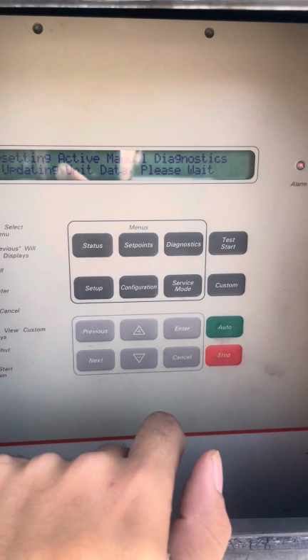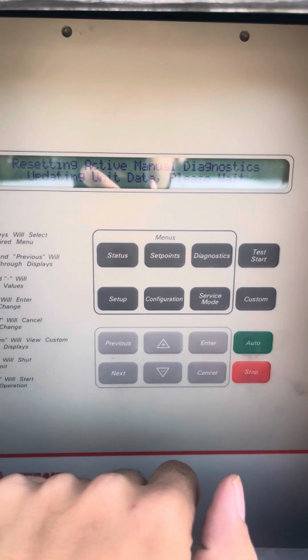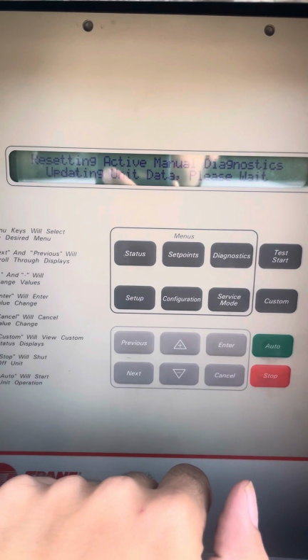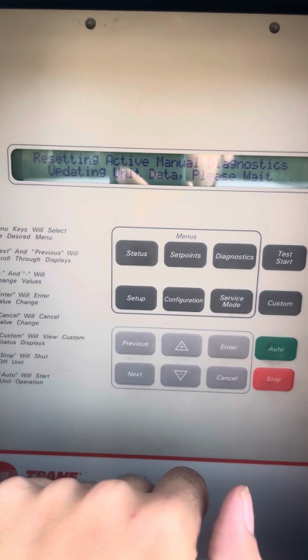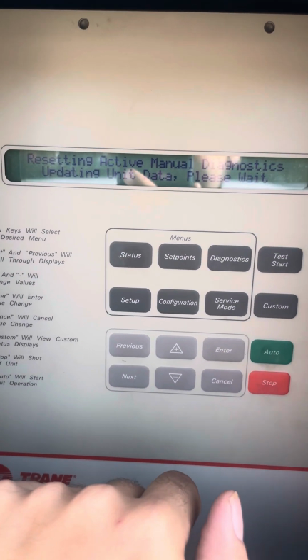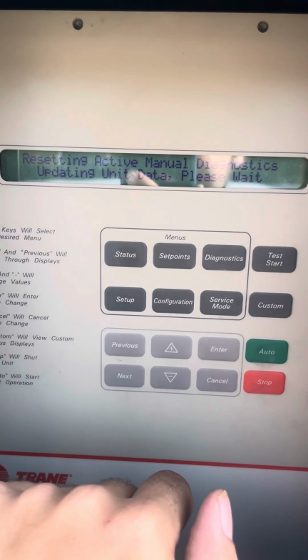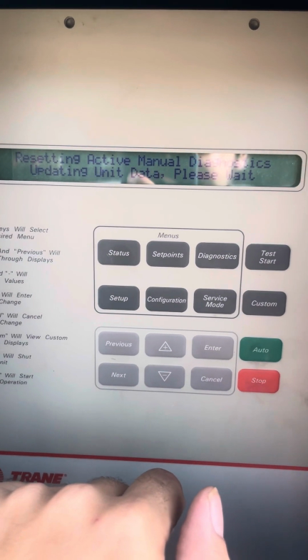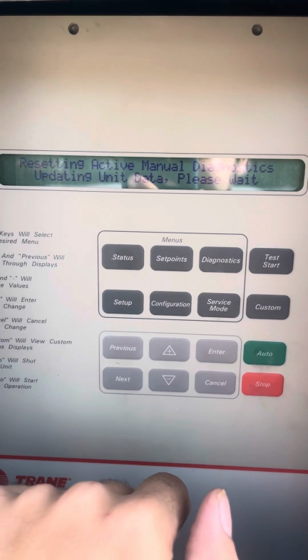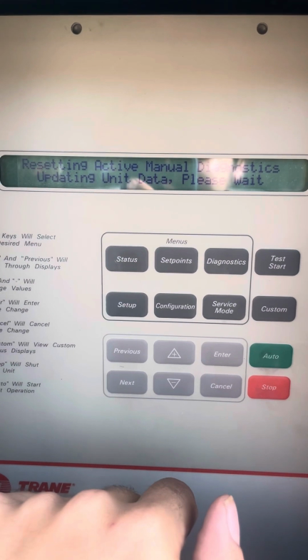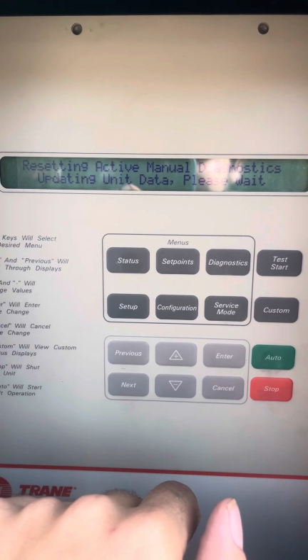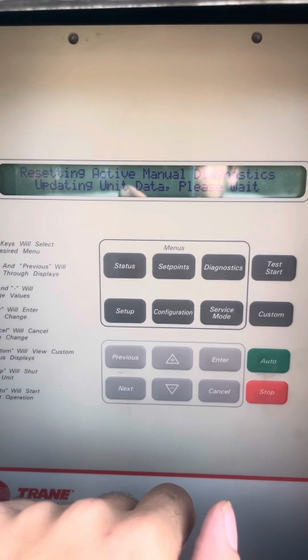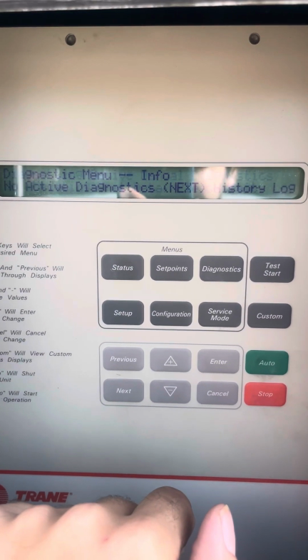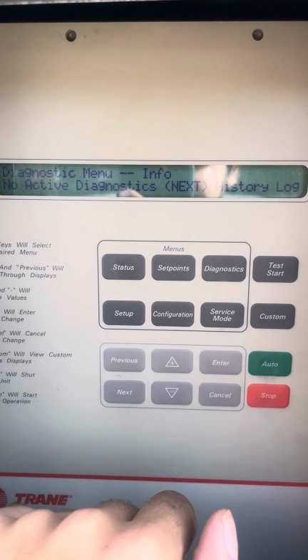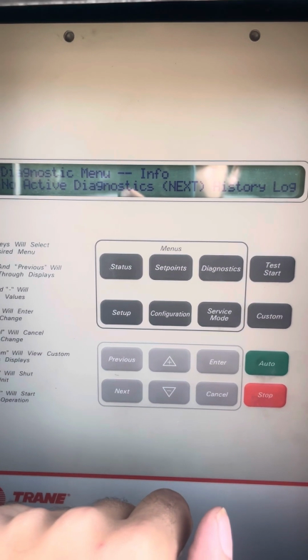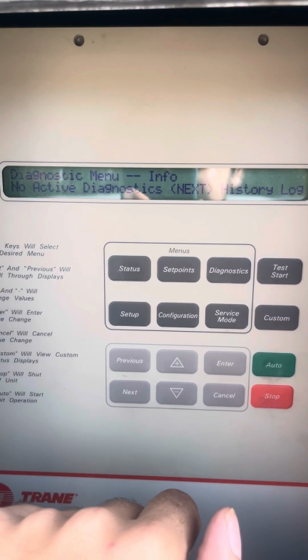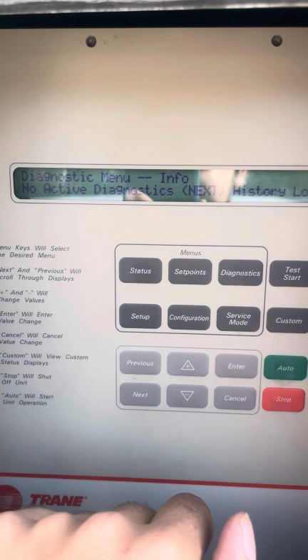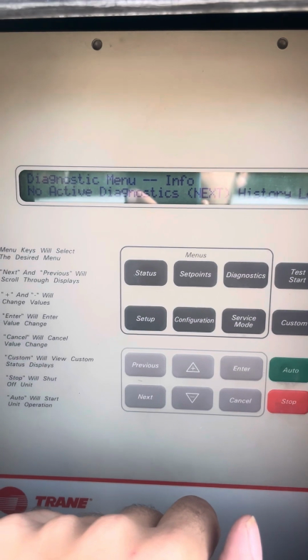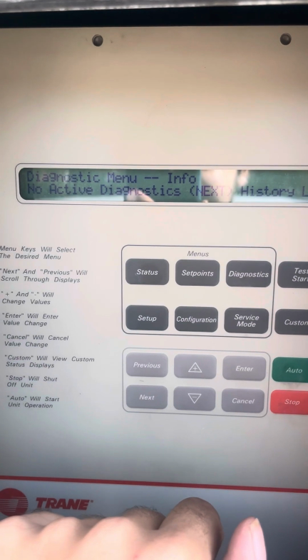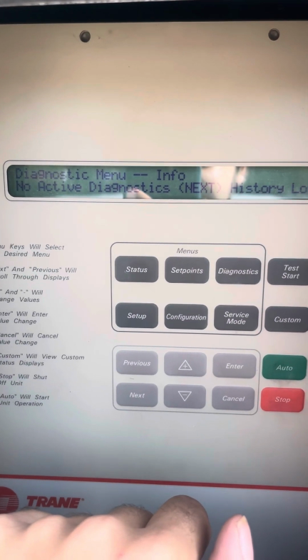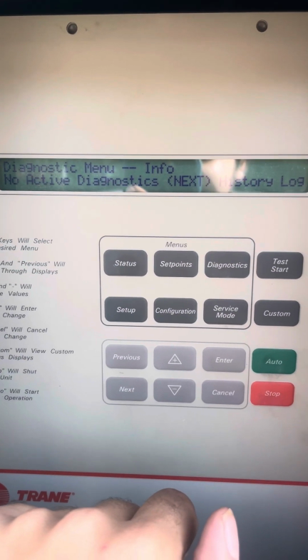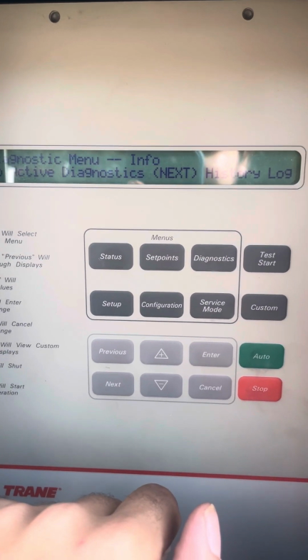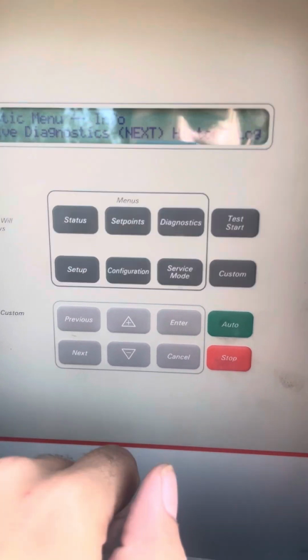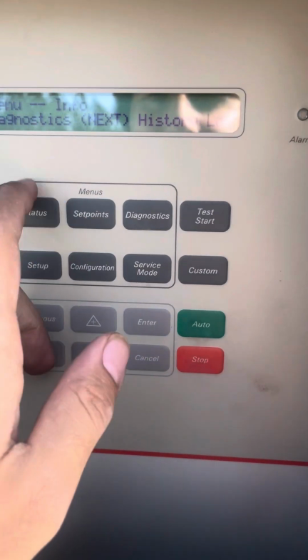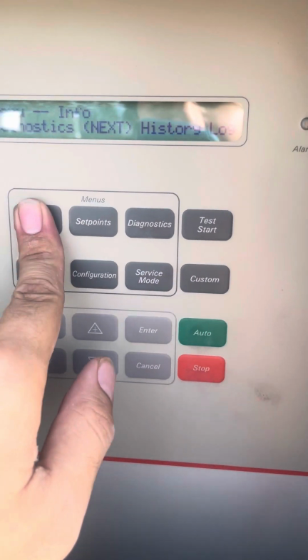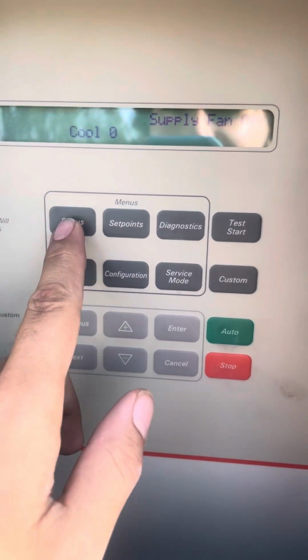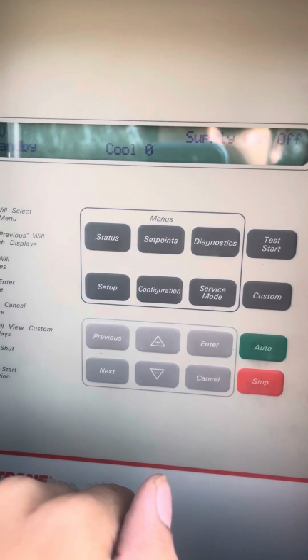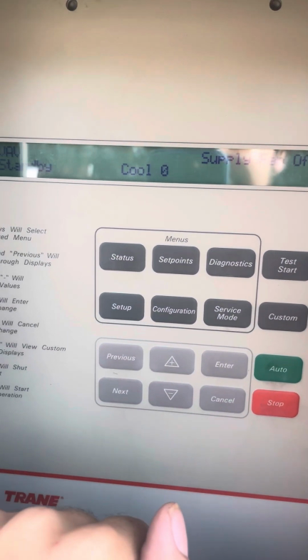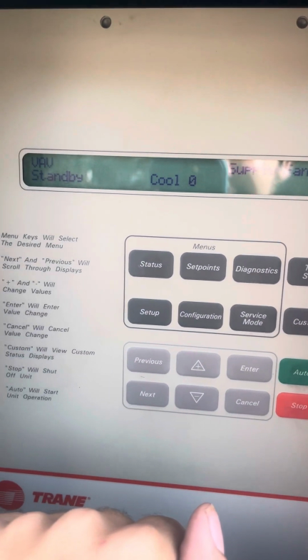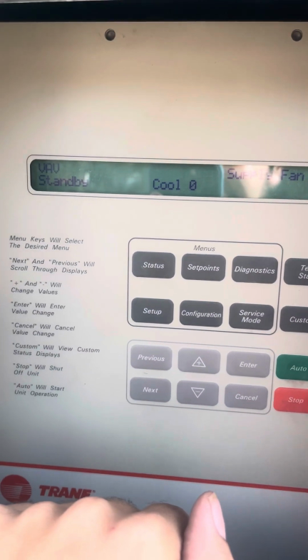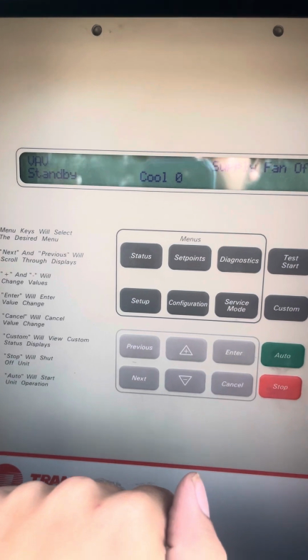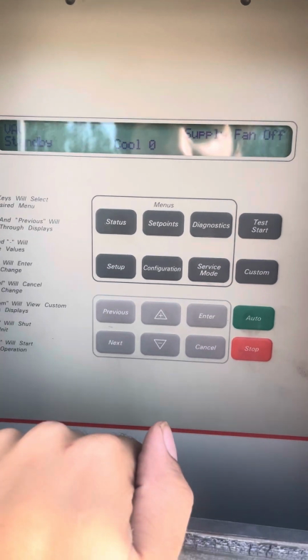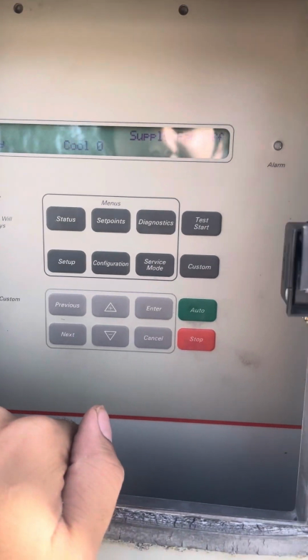No active diagnostics. Go back to status — now we're going to be waiting to start.